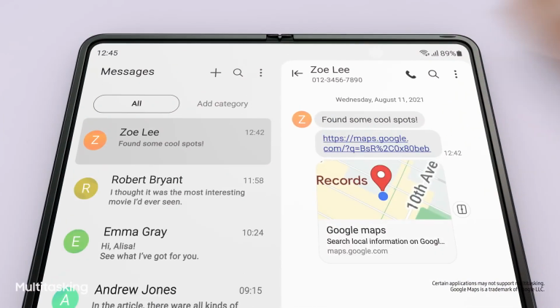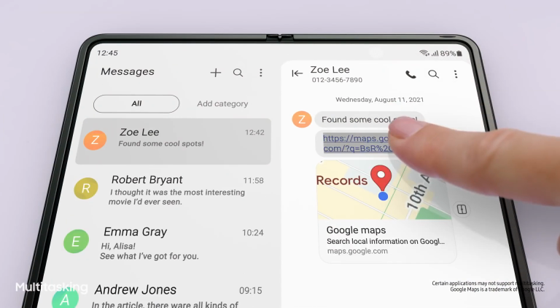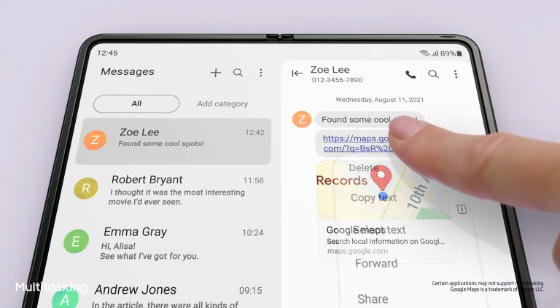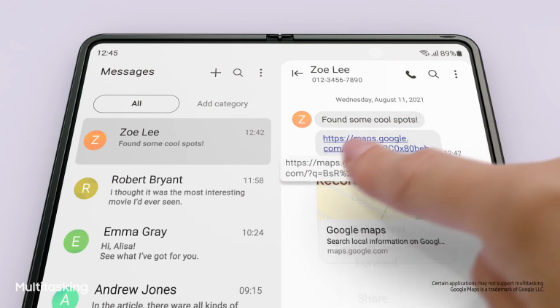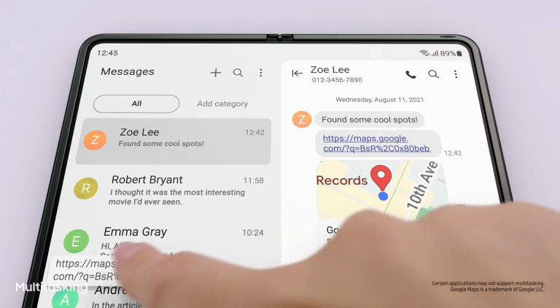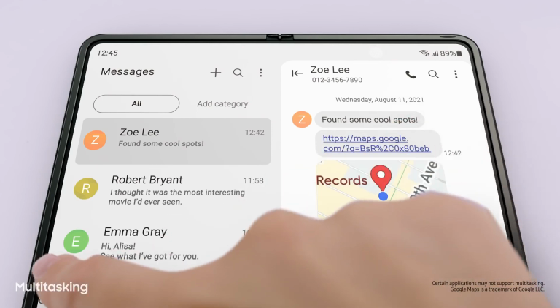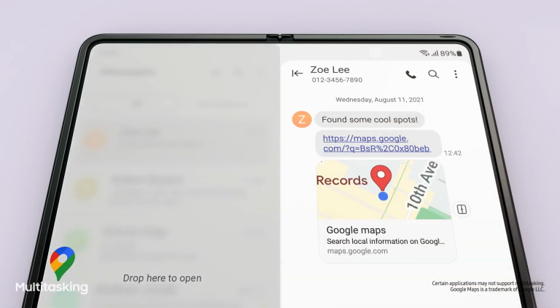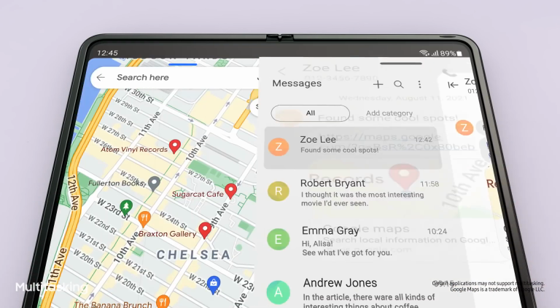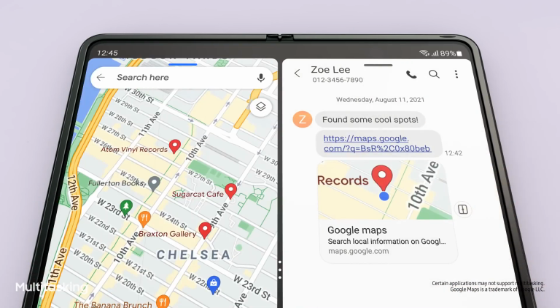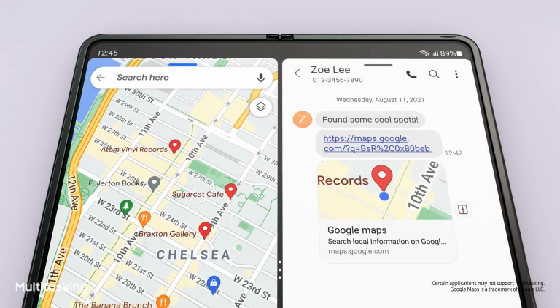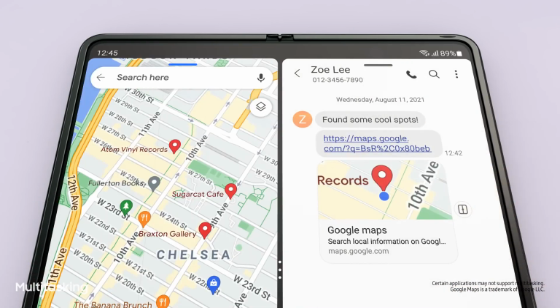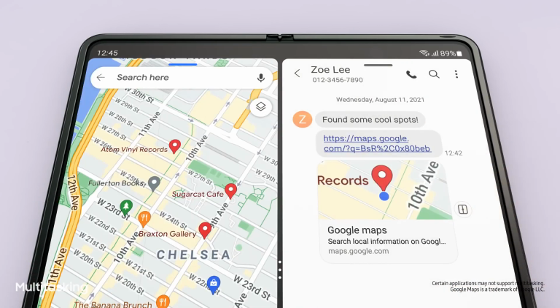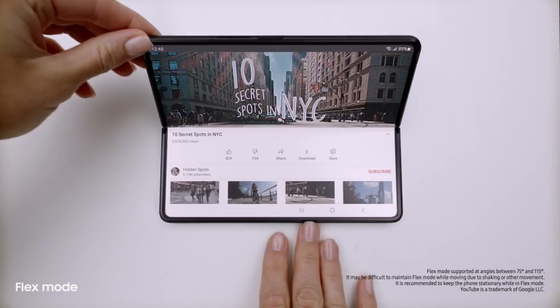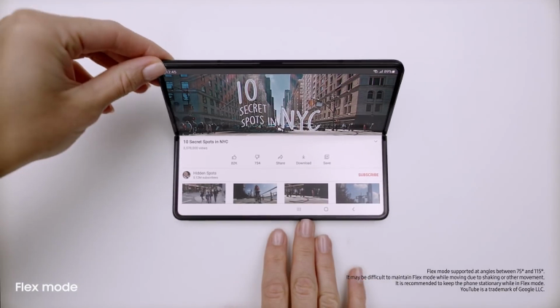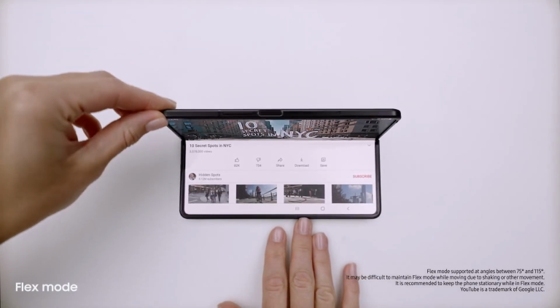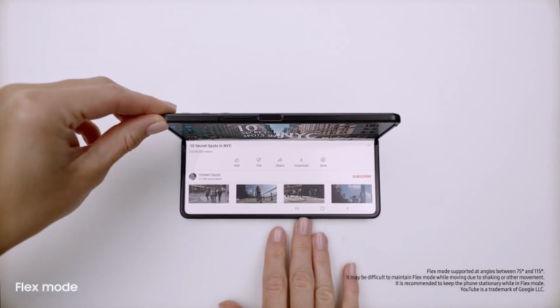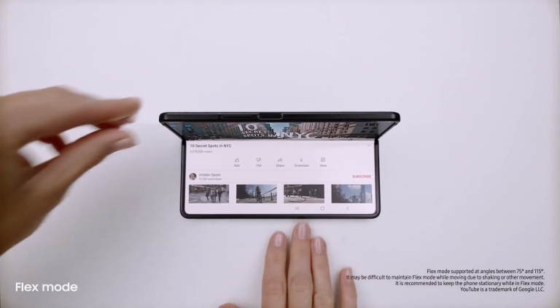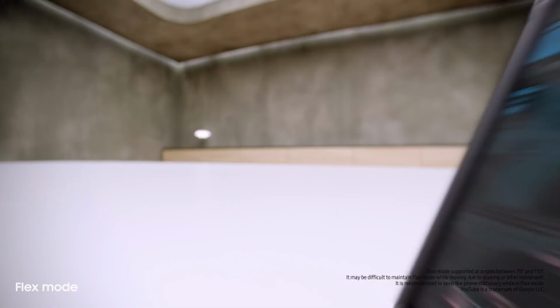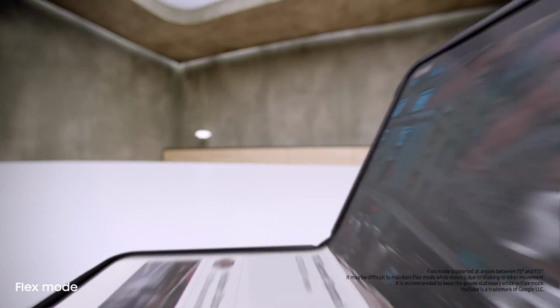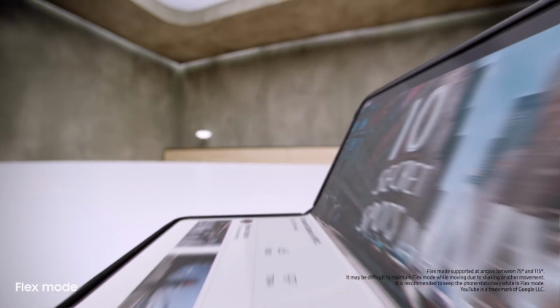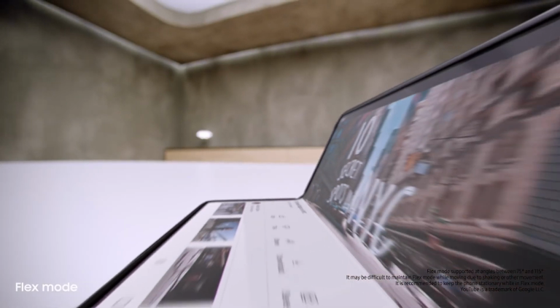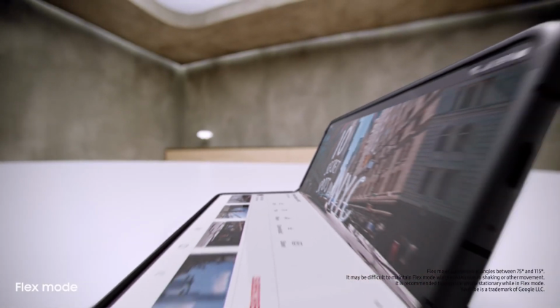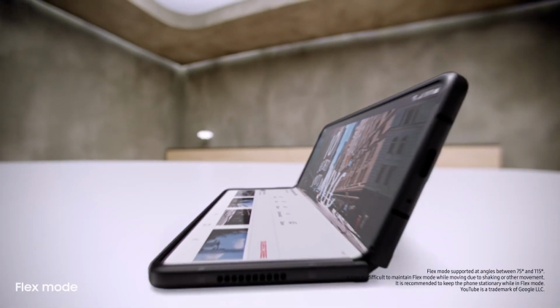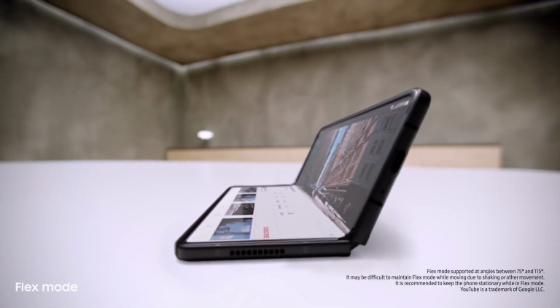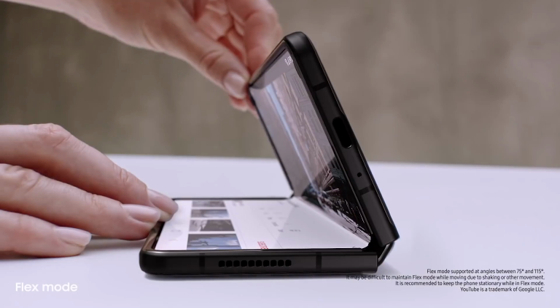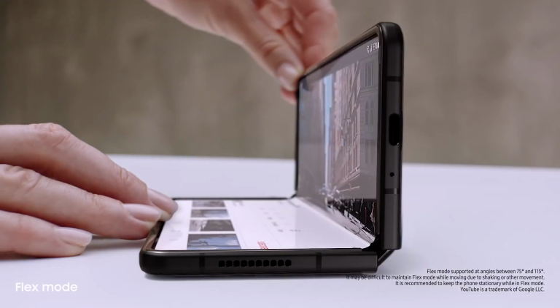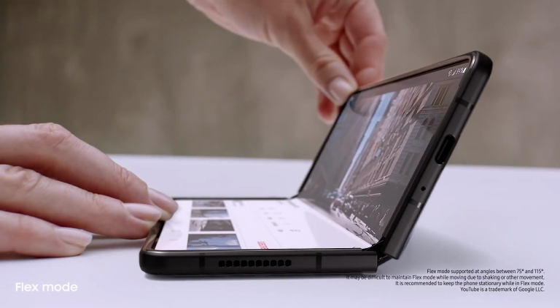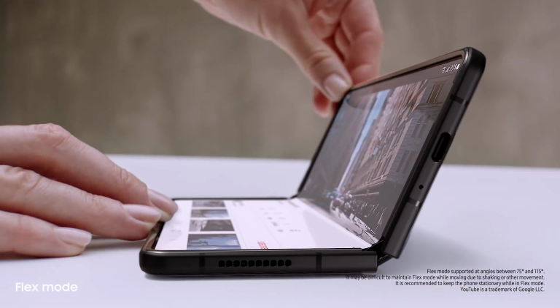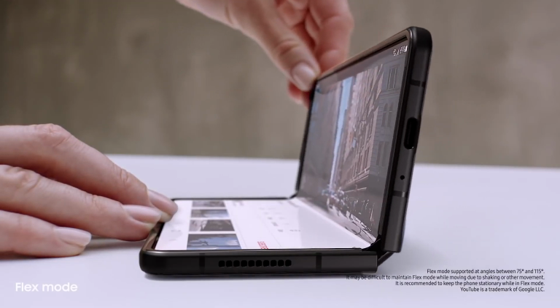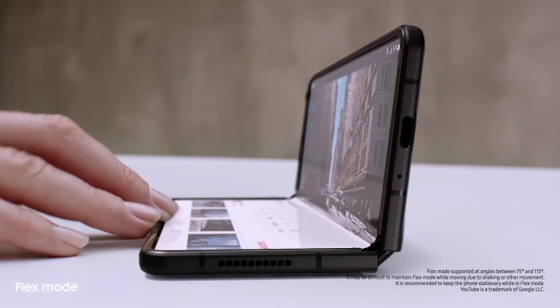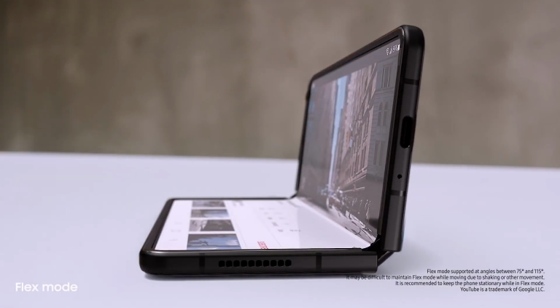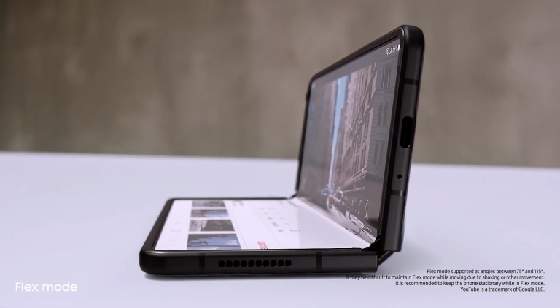Did you see the link I sent you? I'll just drag and split — and voila. Multi-window lets me view up to three apps at once. And behind the screen, a breakthrough hinge mechanism gives Fold3 its flex mode, so it can sit on its own at any angle, from 75 to 115 degrees.